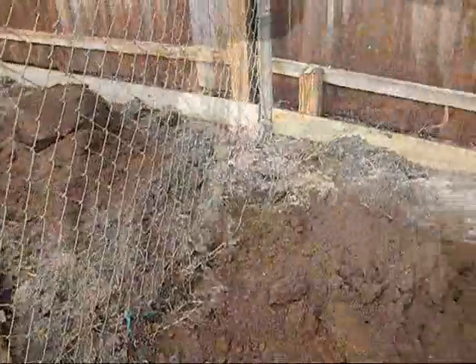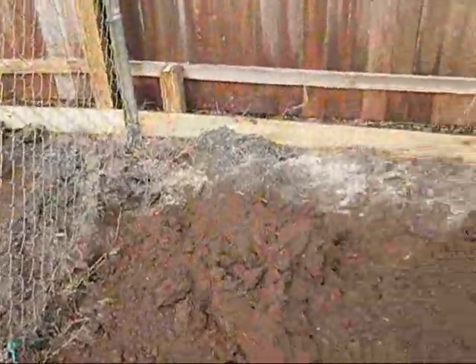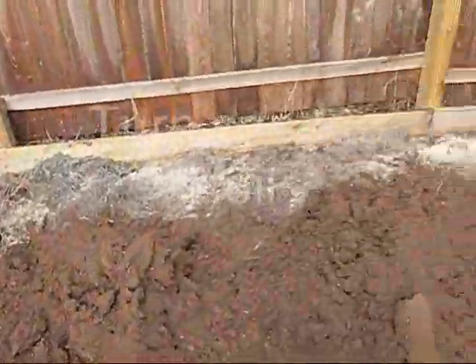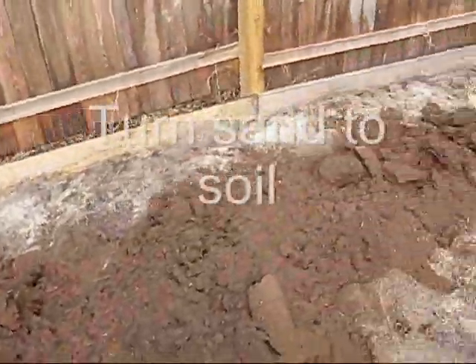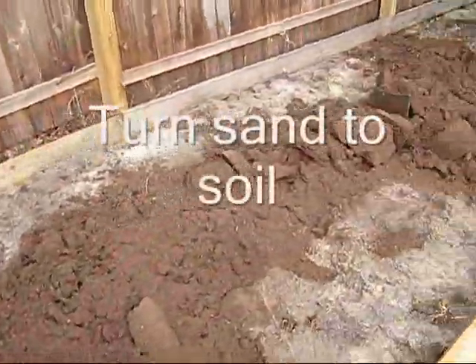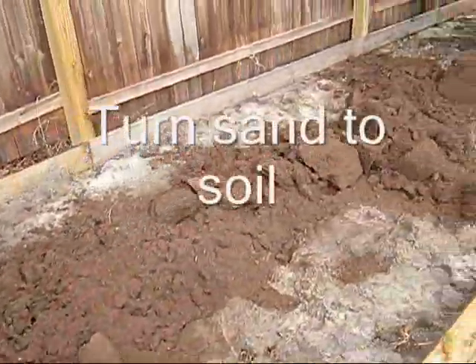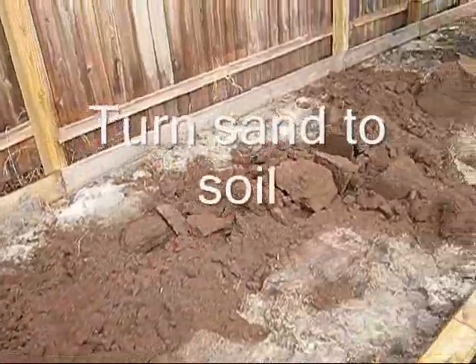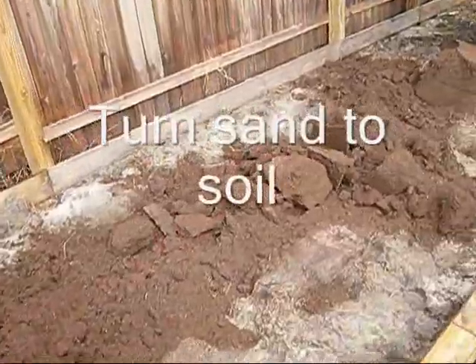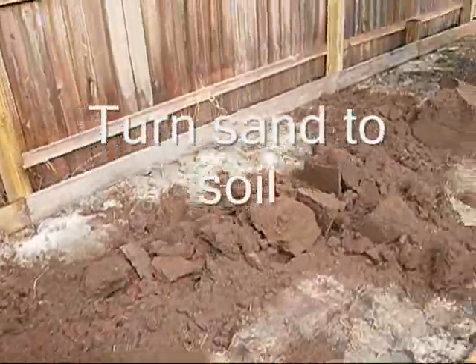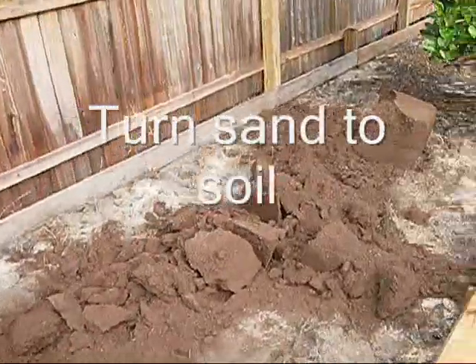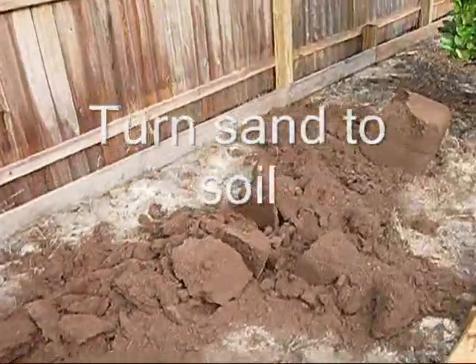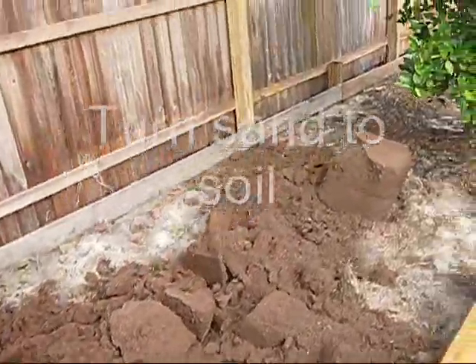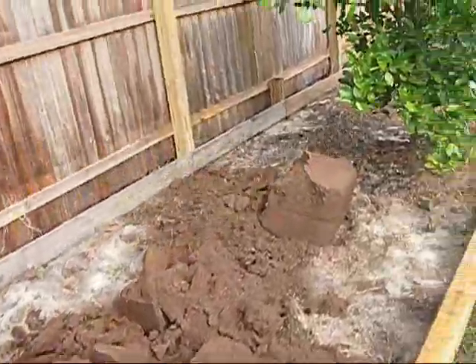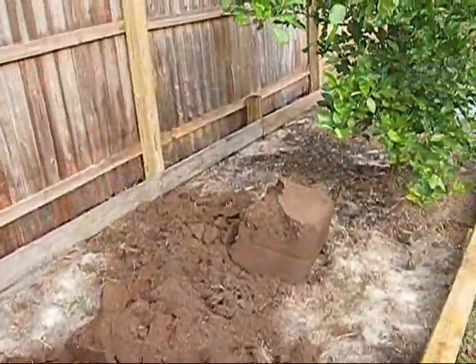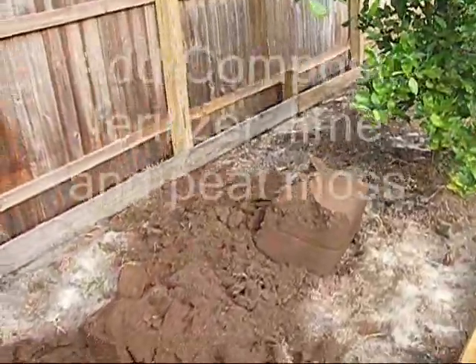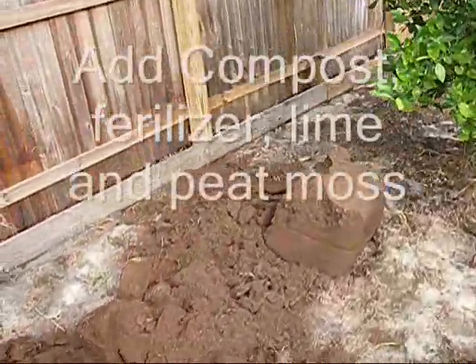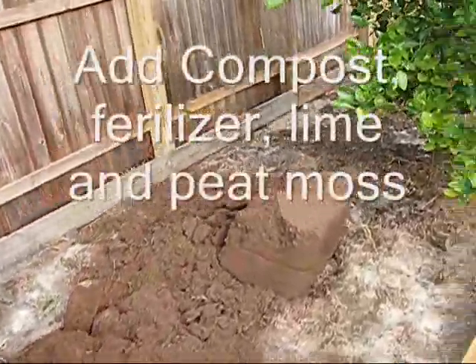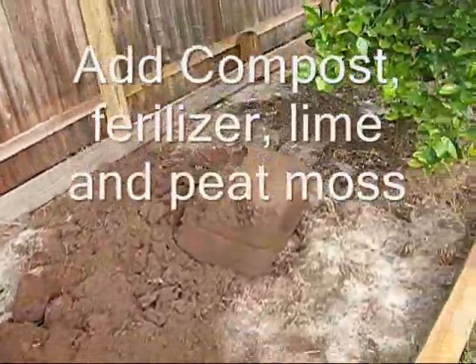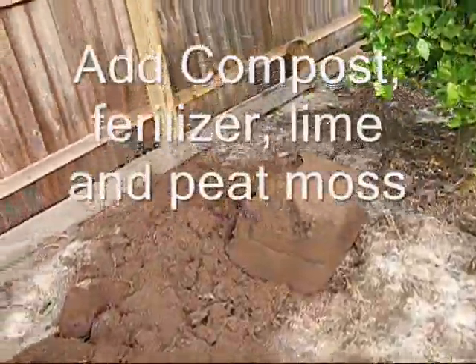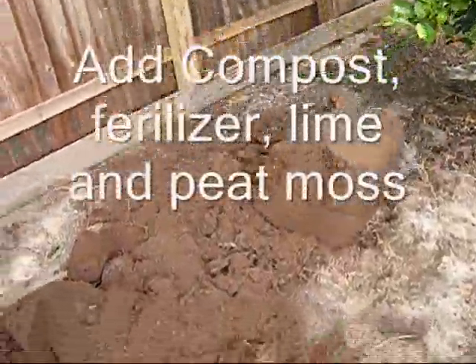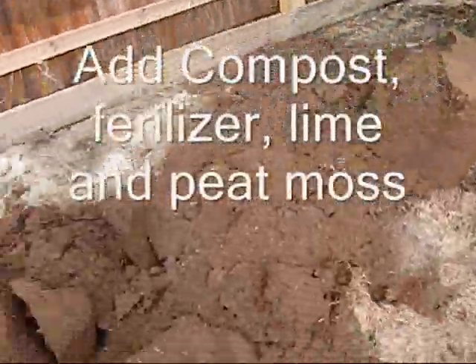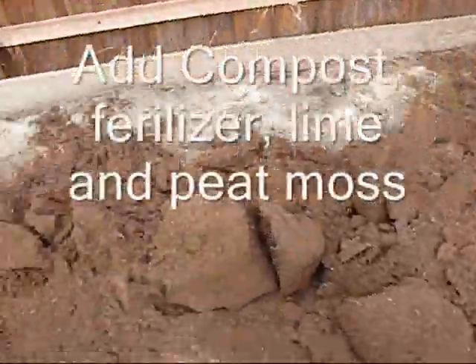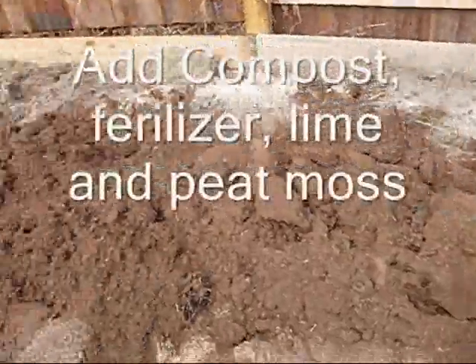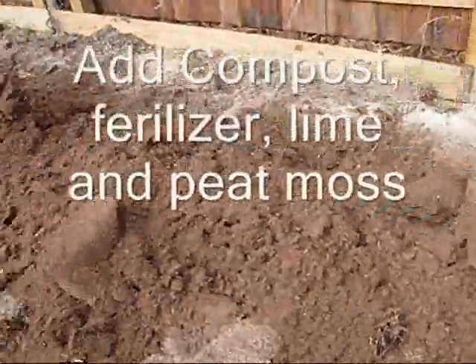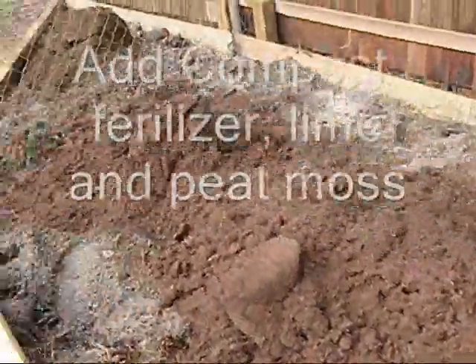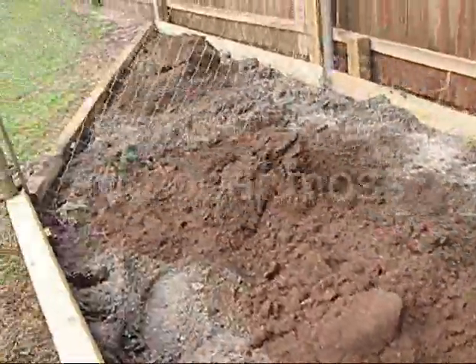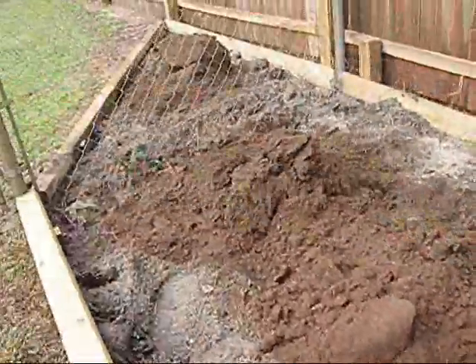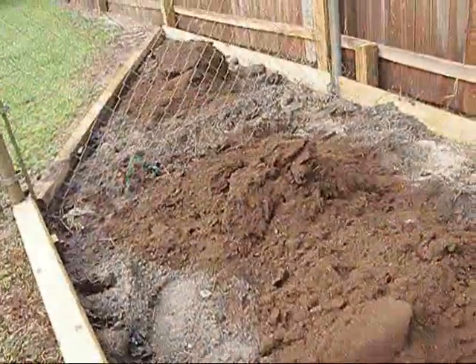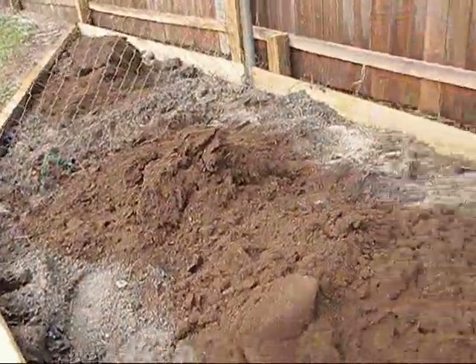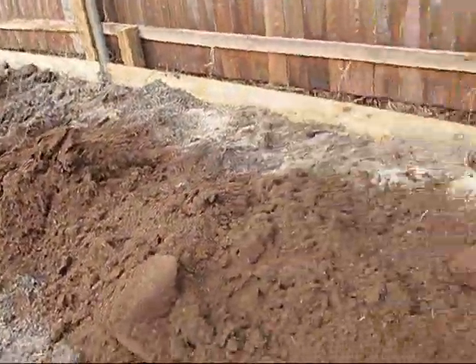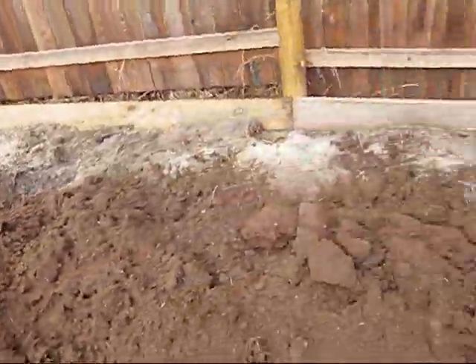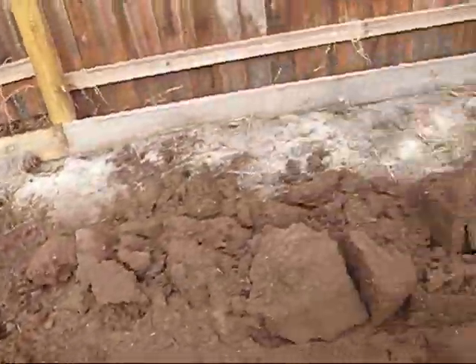To condition the soil, first I hand-tilled it, then I added some mulch, then fertilizer, lime, and now peat moss on top. And now I'm going to rake it out and till it again.